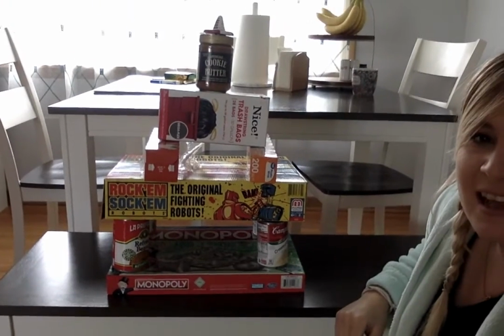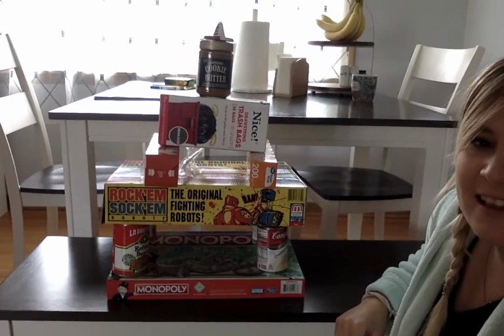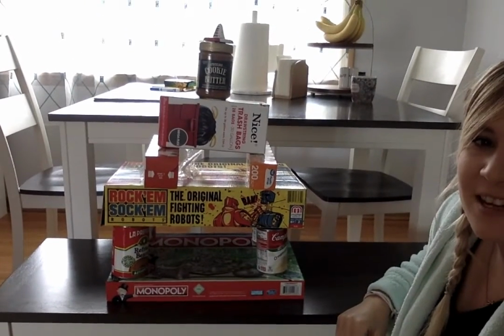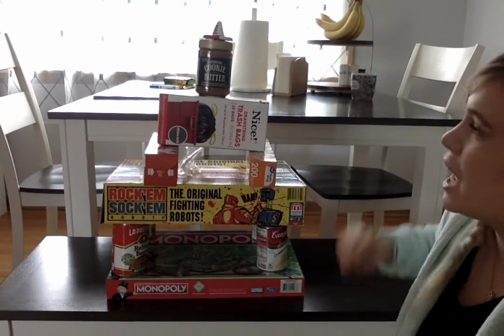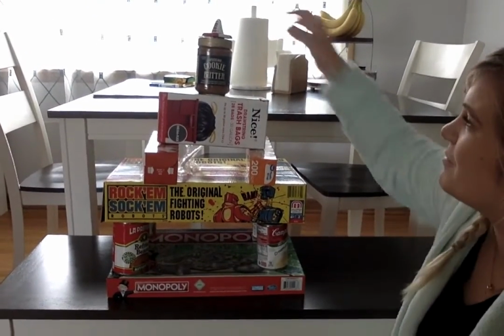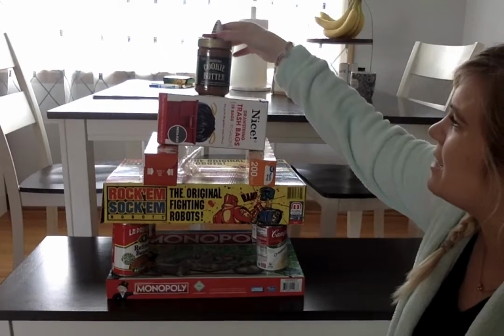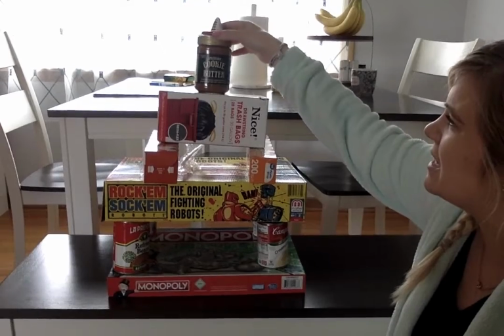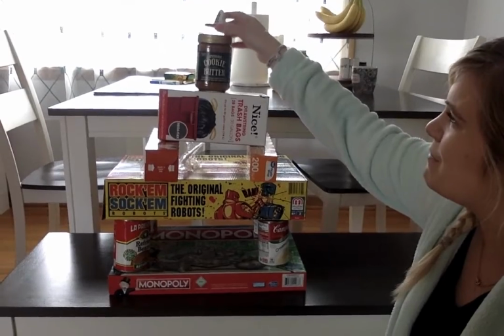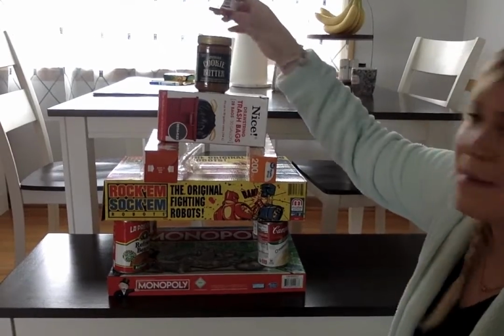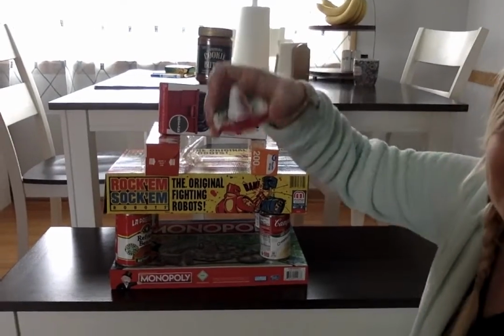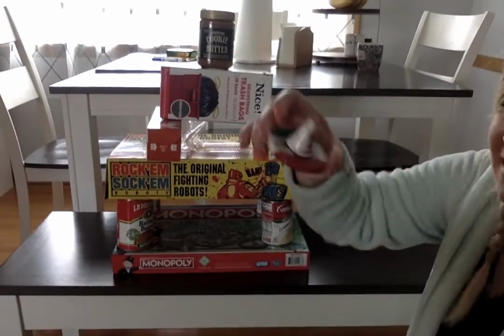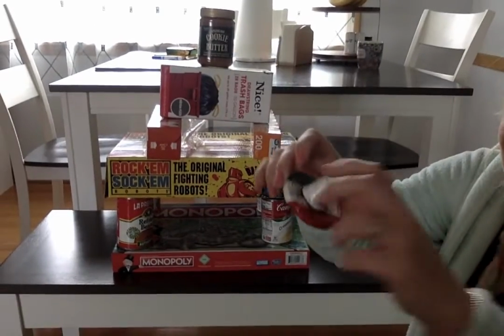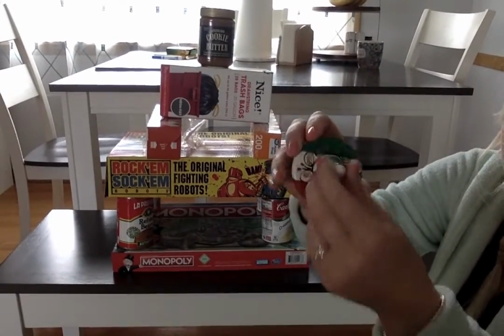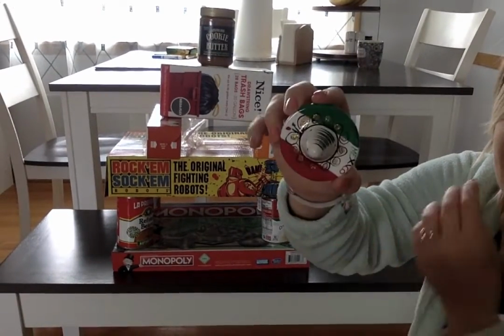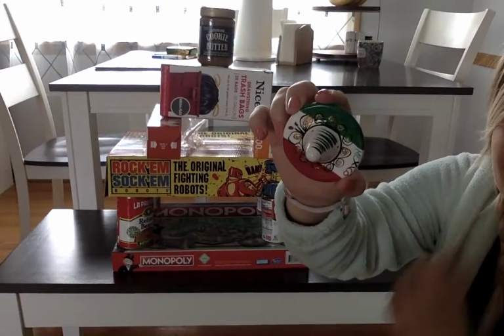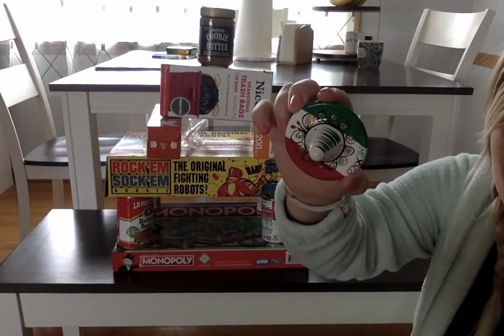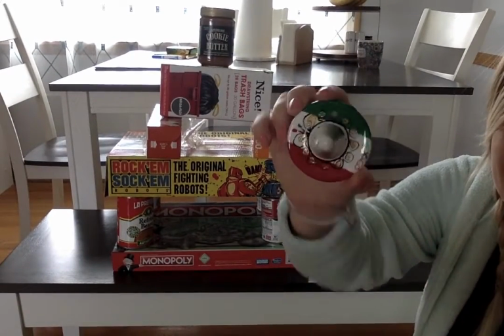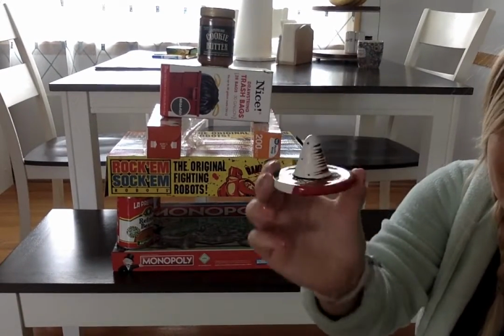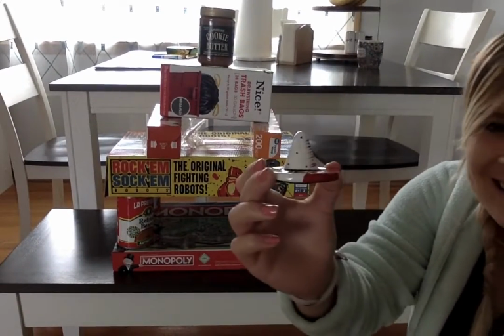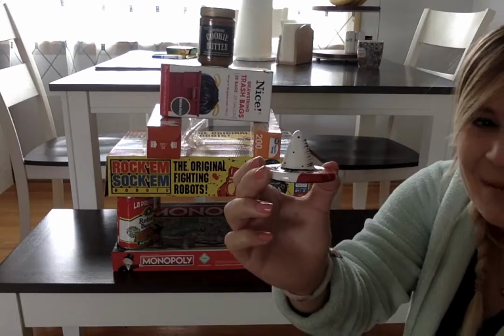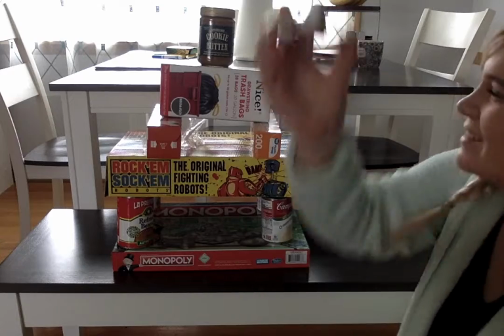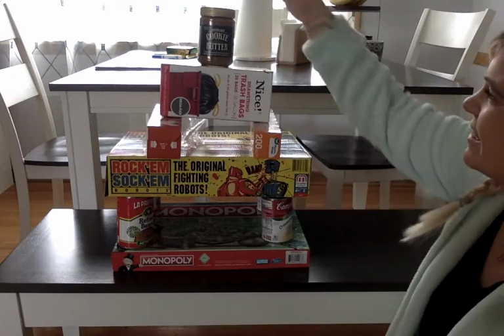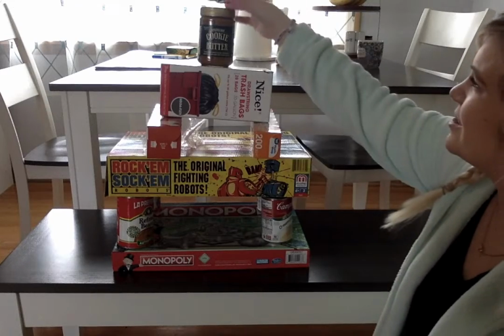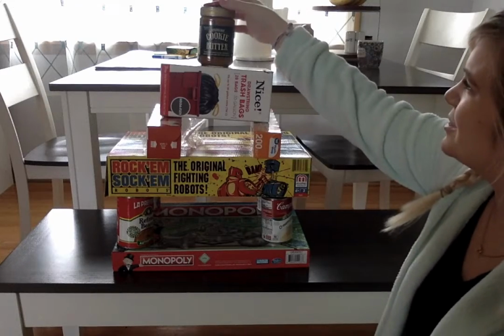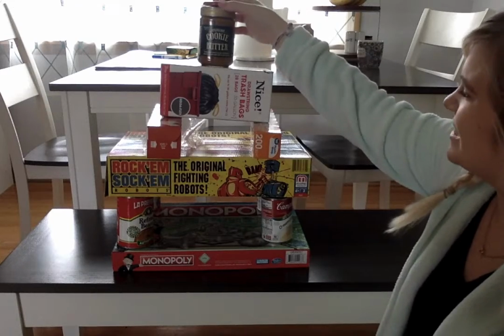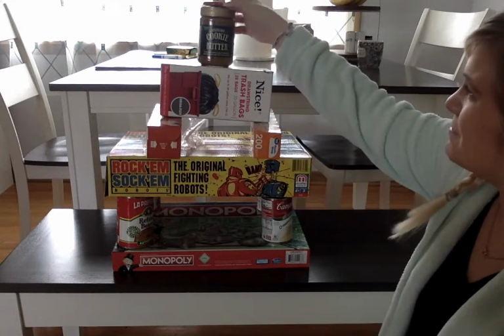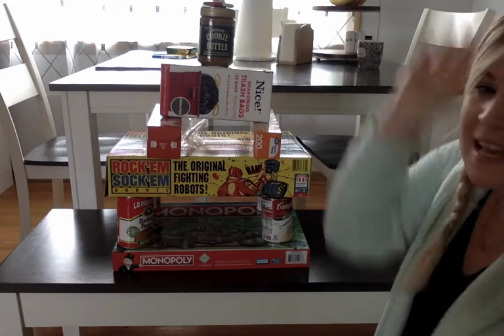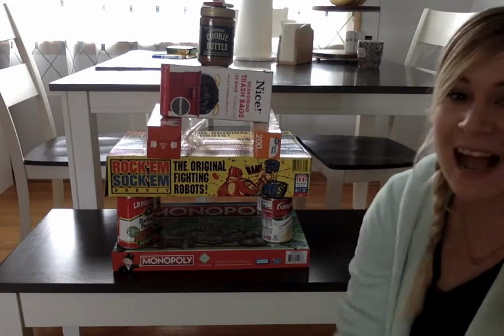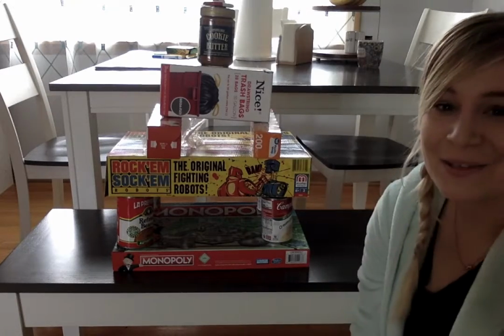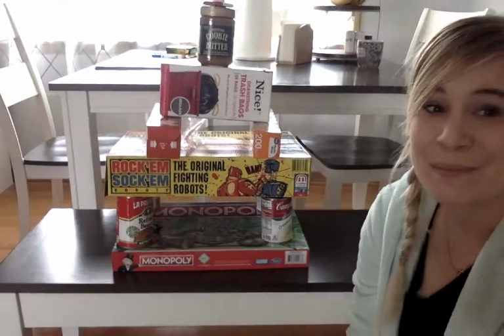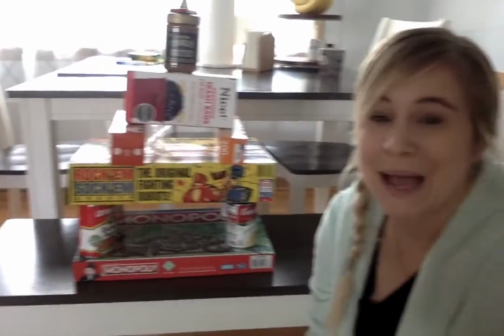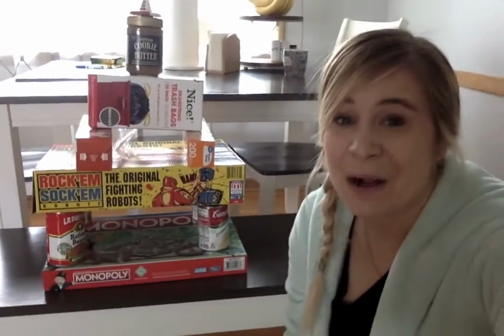And then at the very top of my tower, I put my magnet that kind of has like a cone at the top of it. So those are all the shapes that I used to build my tower.